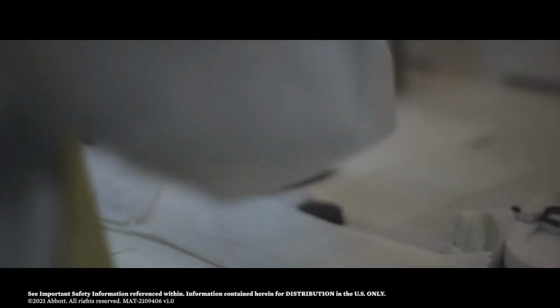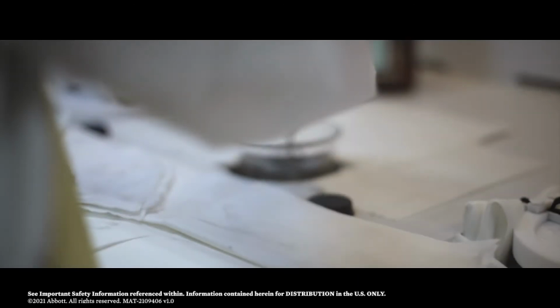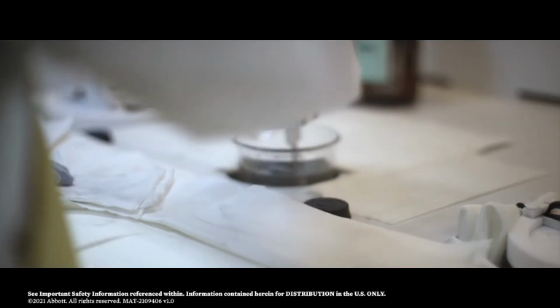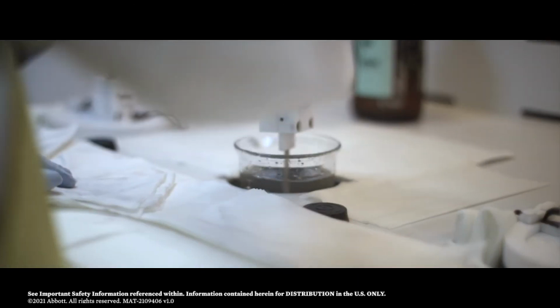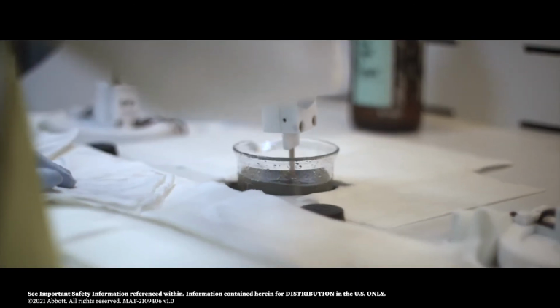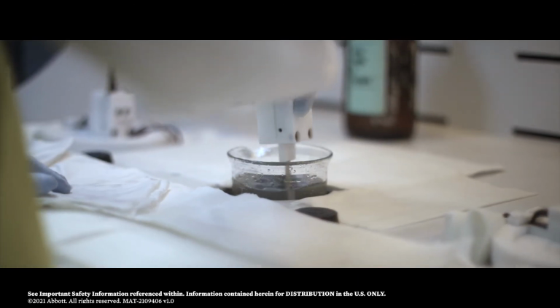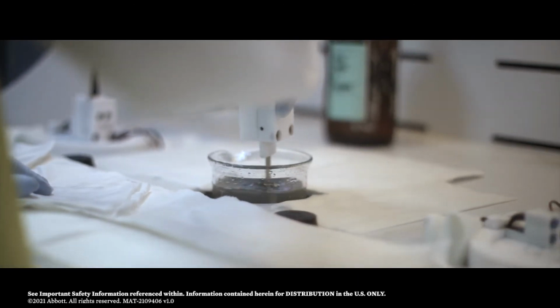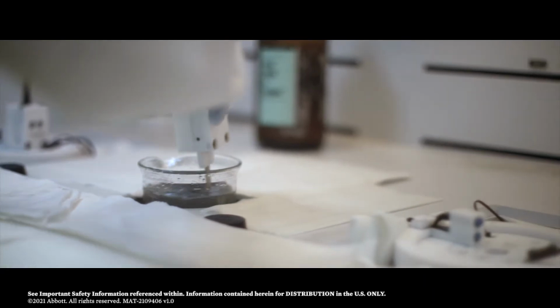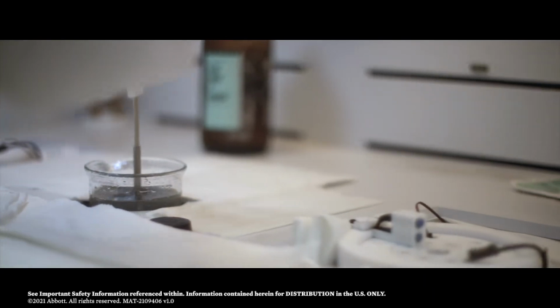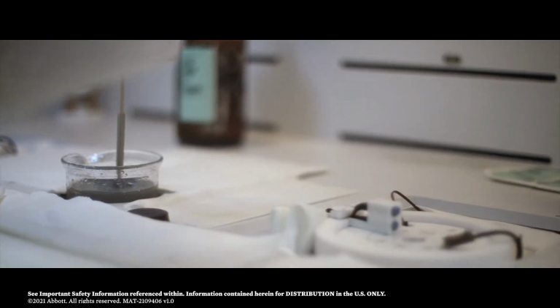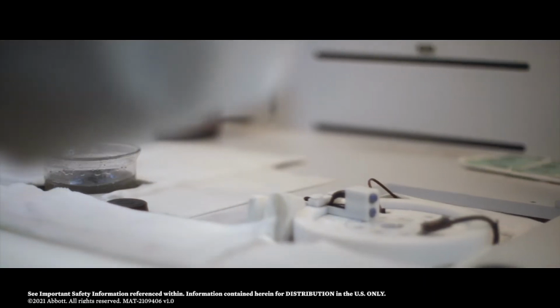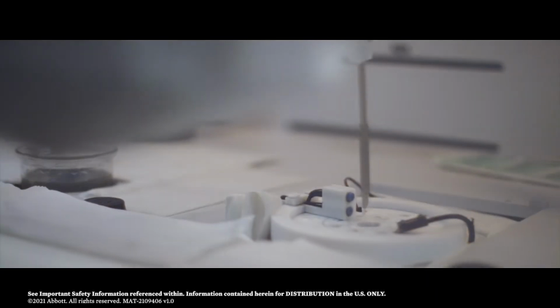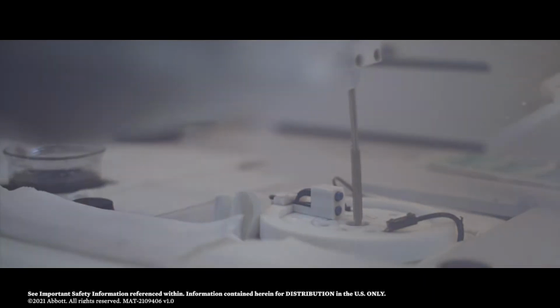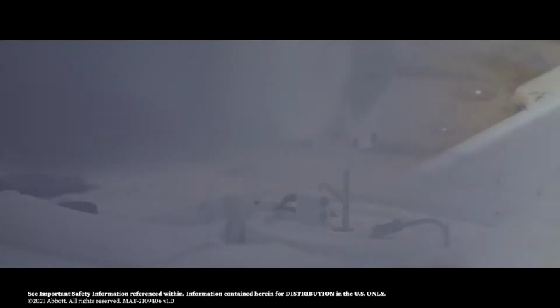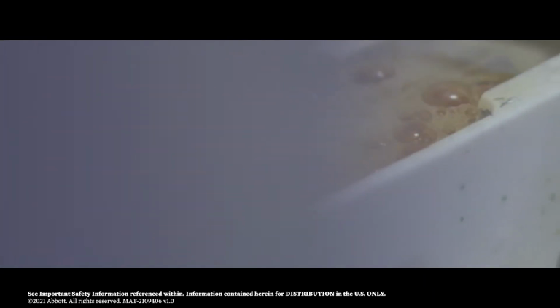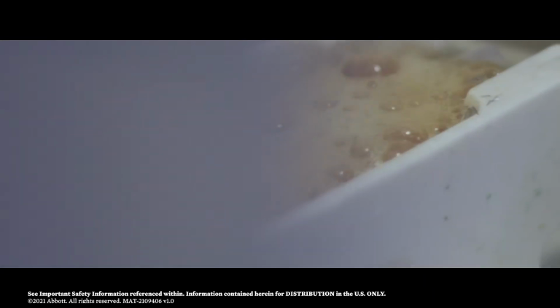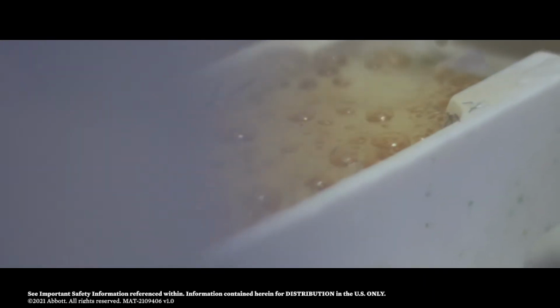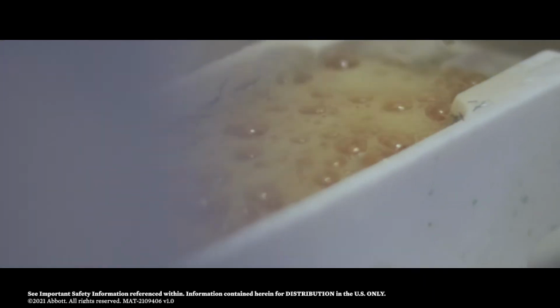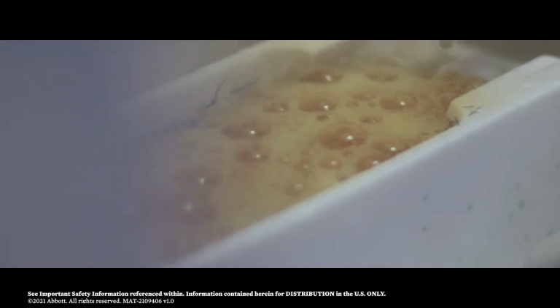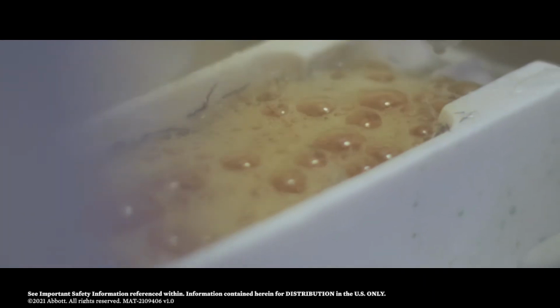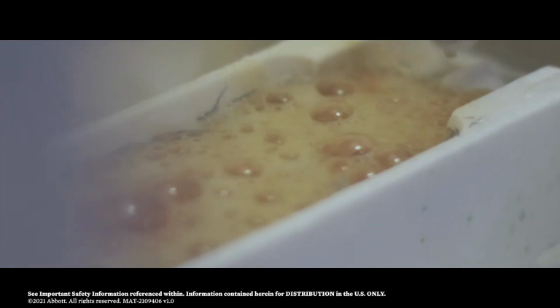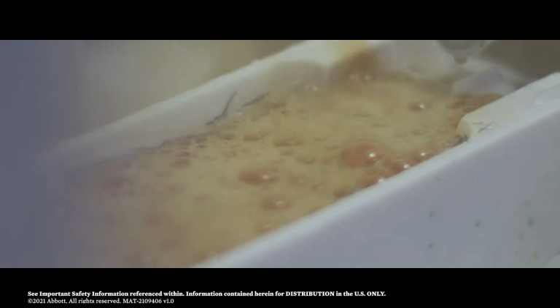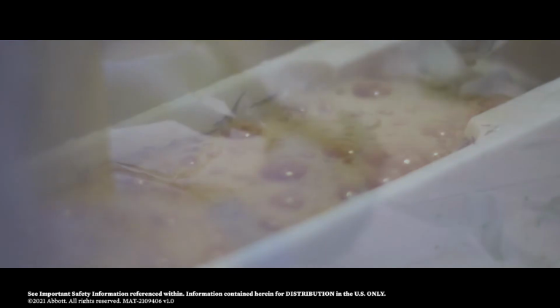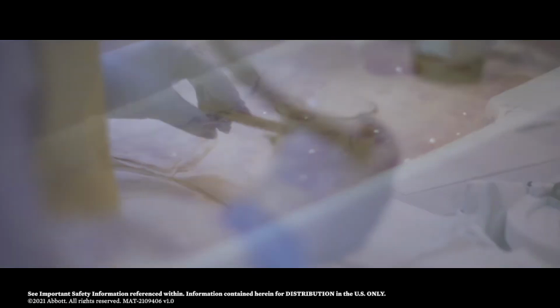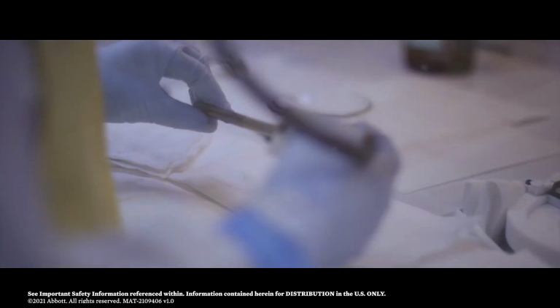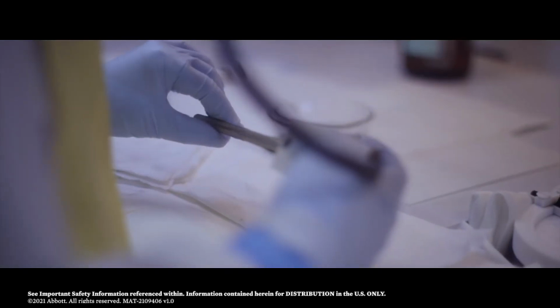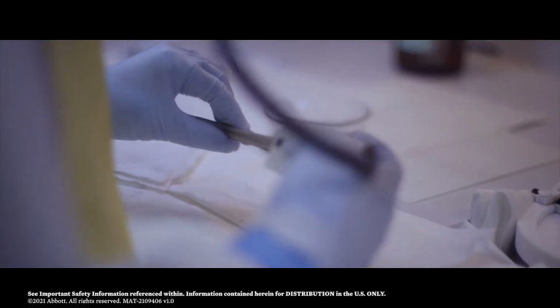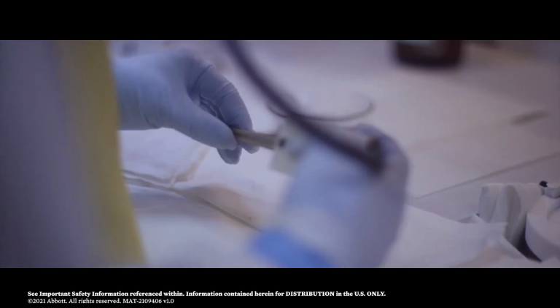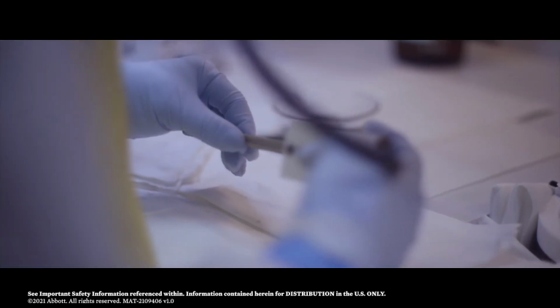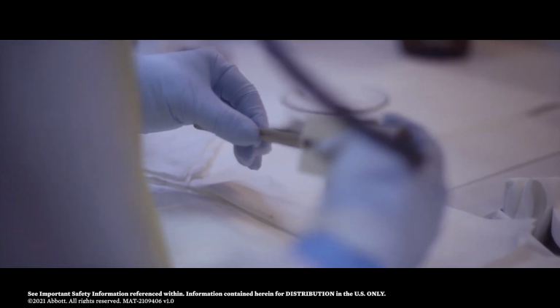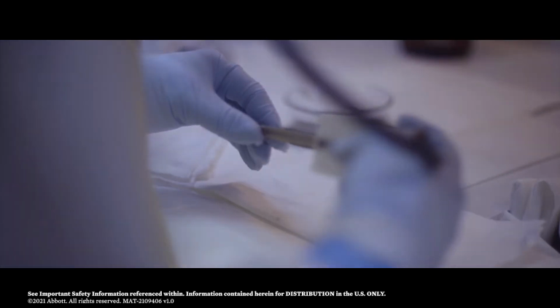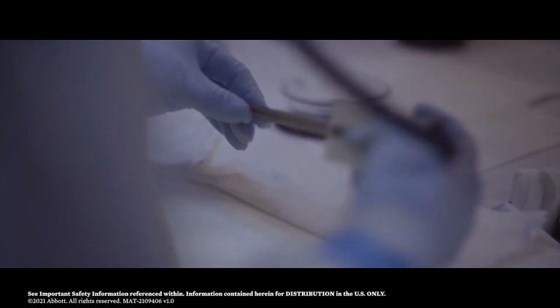Many stents also undergo a lengthy process of etching and polishing with strong acids to eliminate unwanted surface defects that may remove too much nitinol from the finished product.